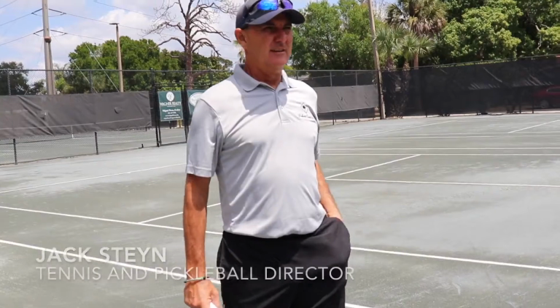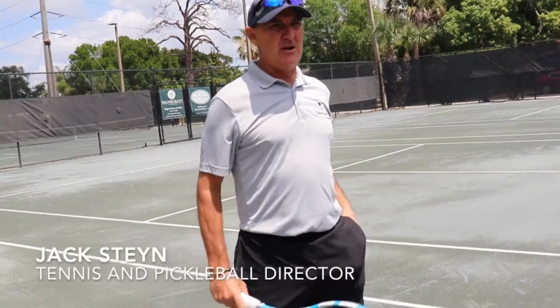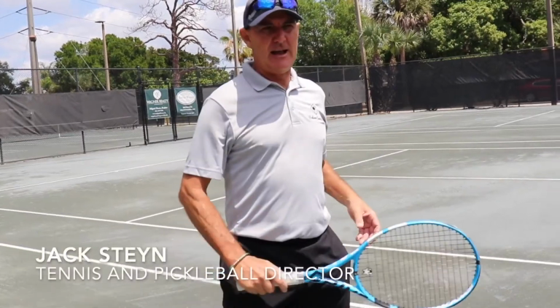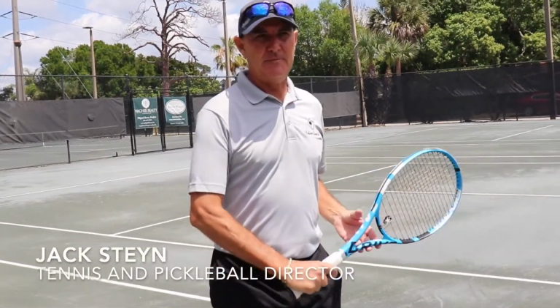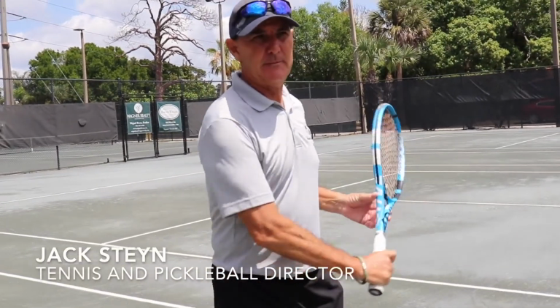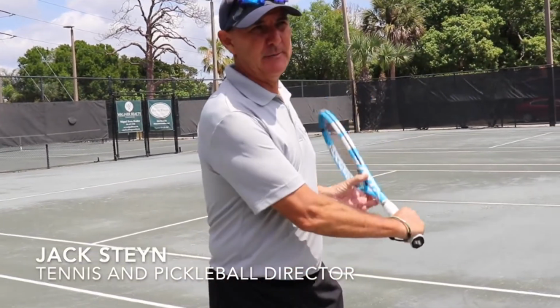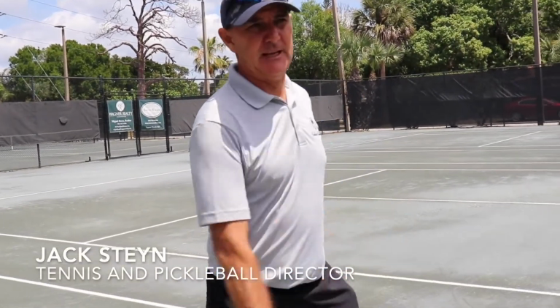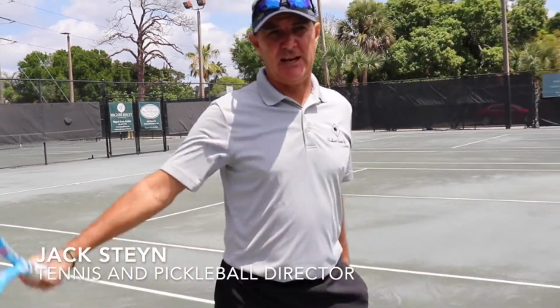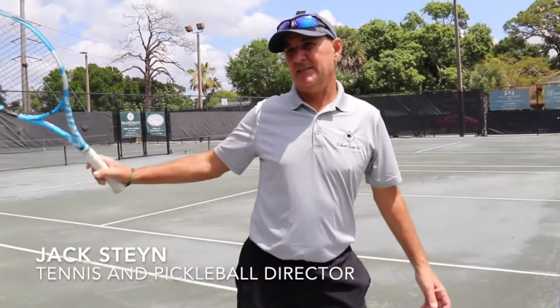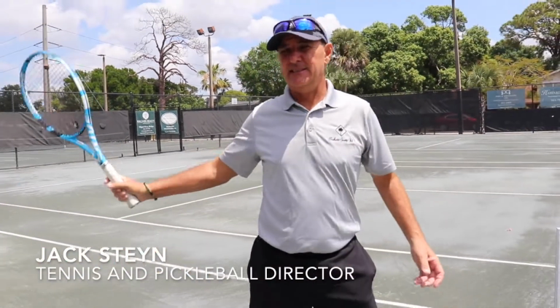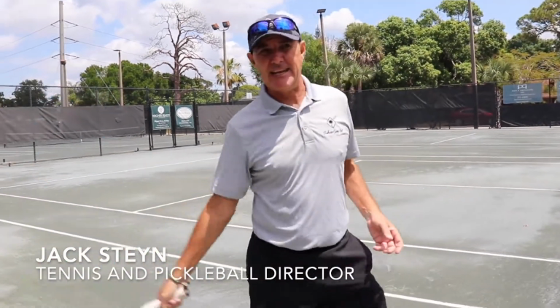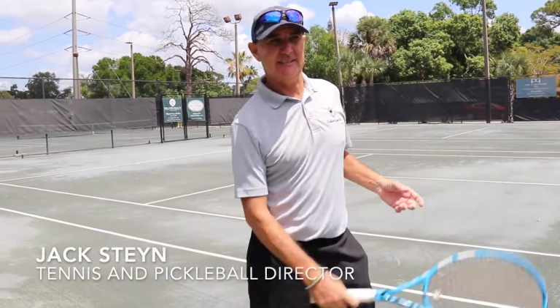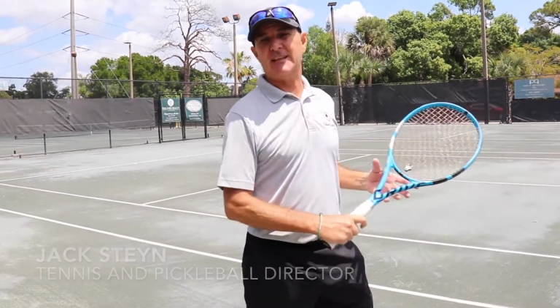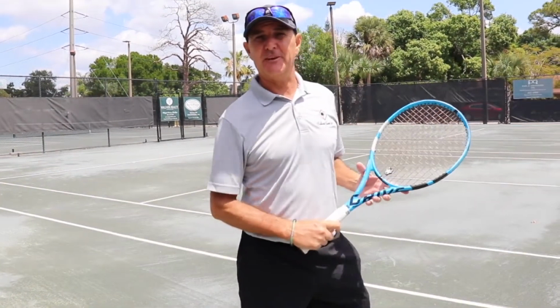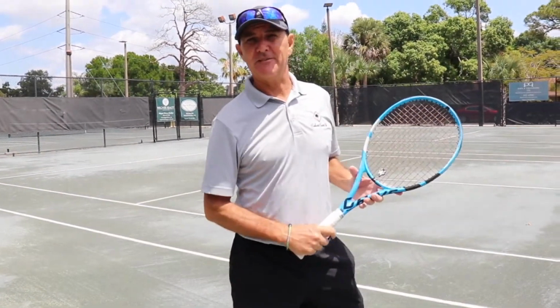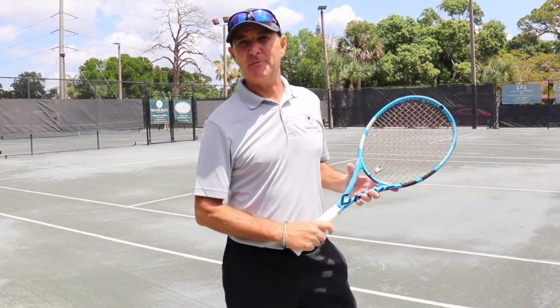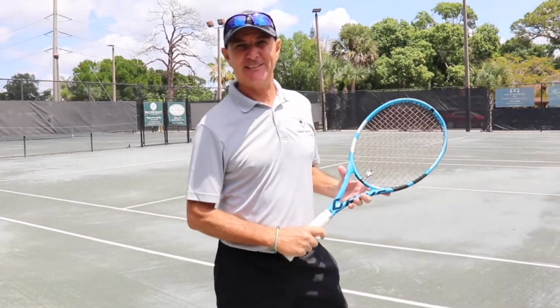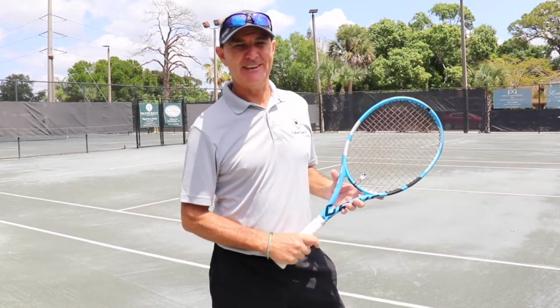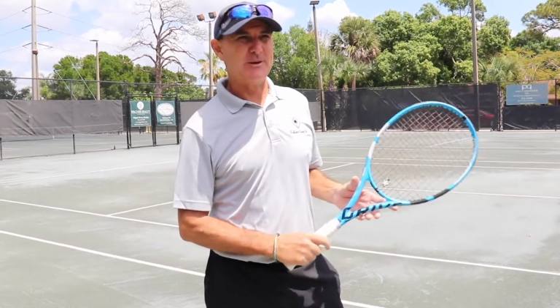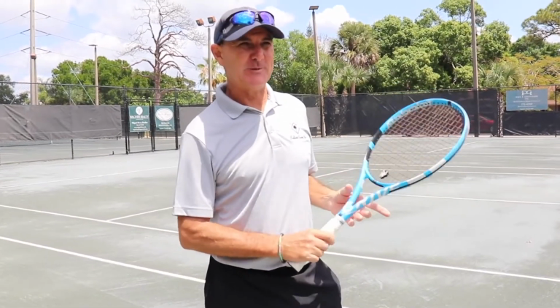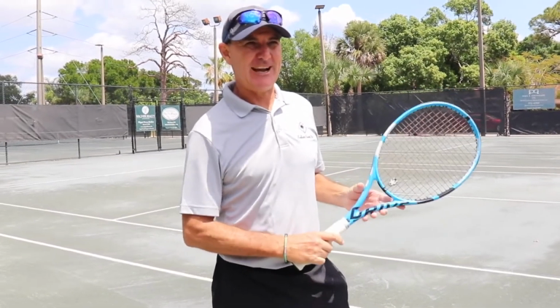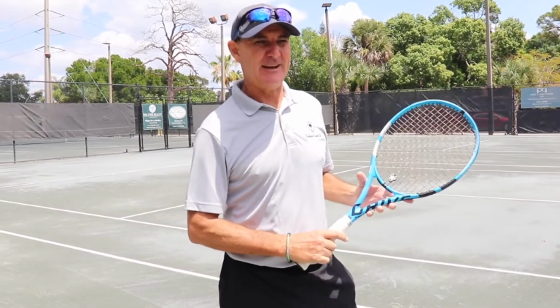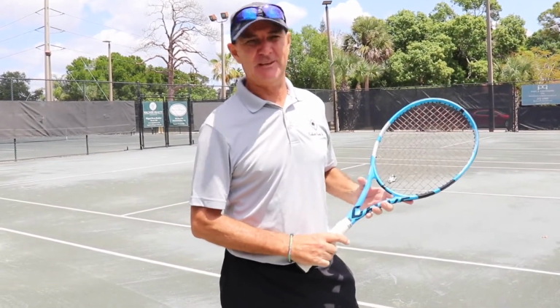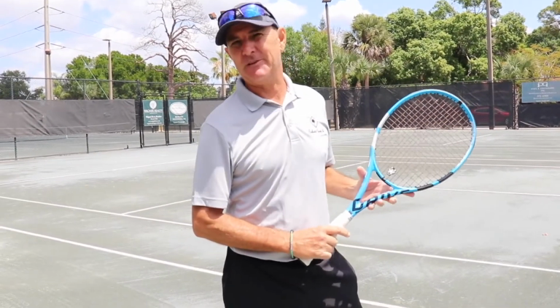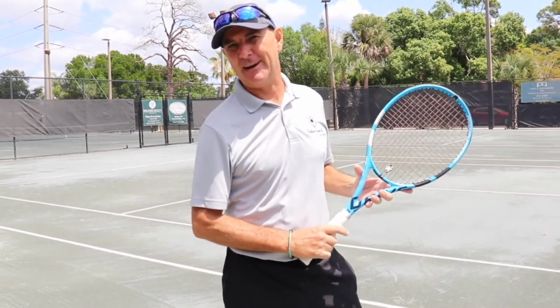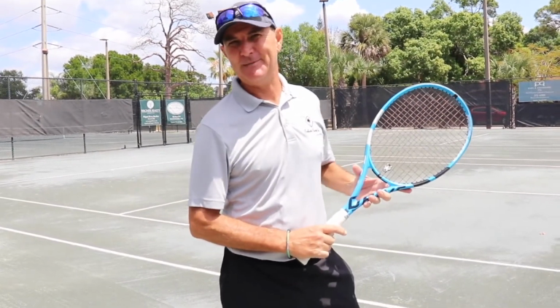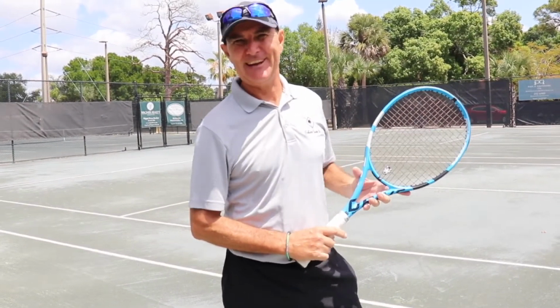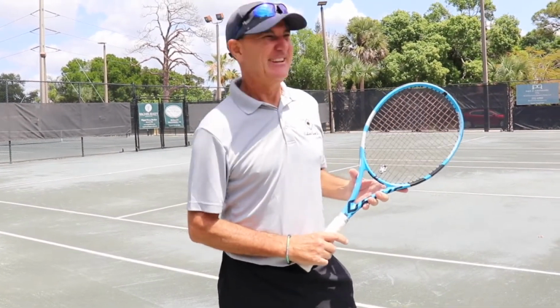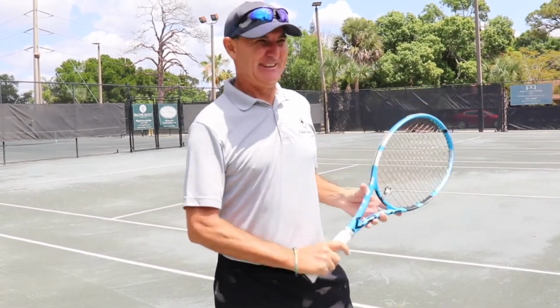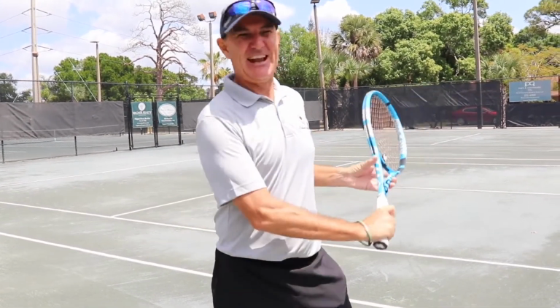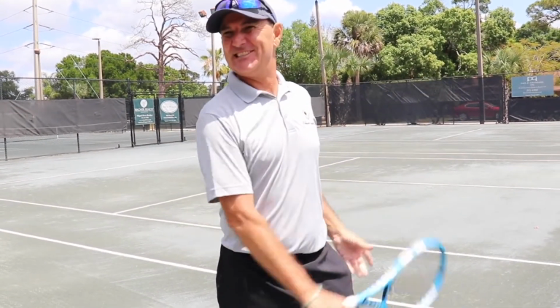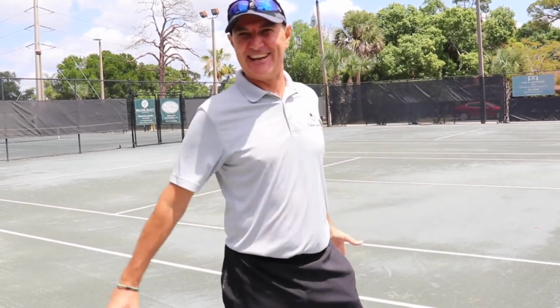Hi, my name is Jack Steyn — that's the South African way of pronouncing it. Everybody calls me Steyn, which I don't really mind, but it's actually Steyn.